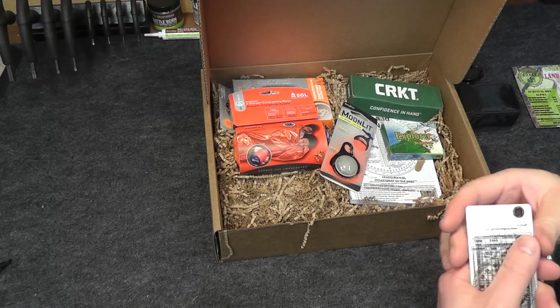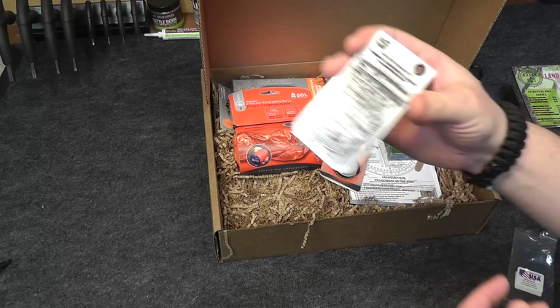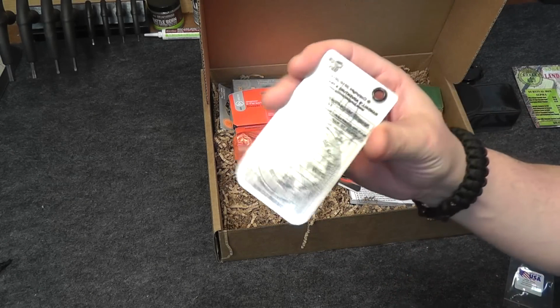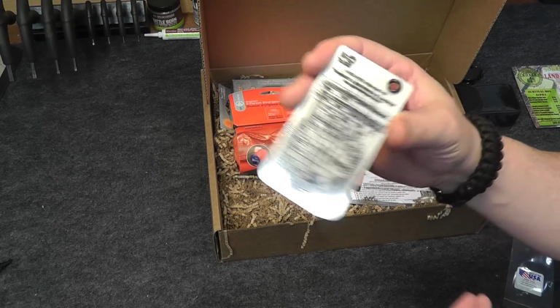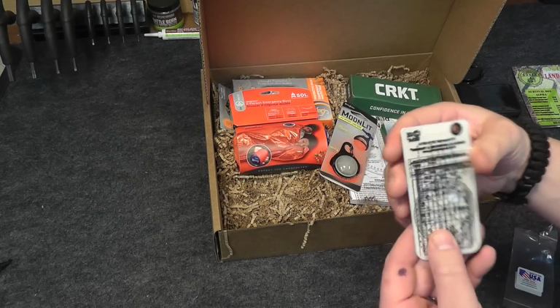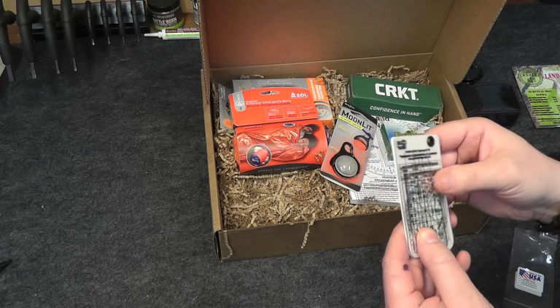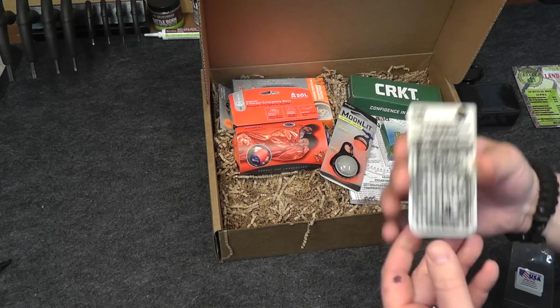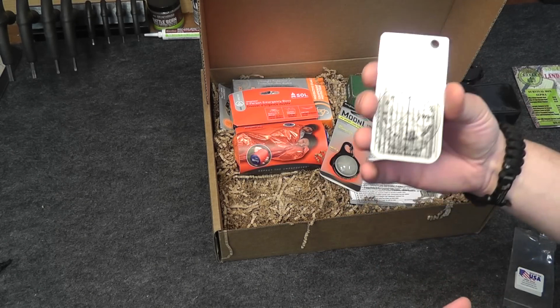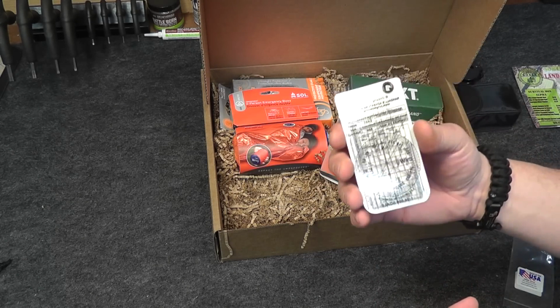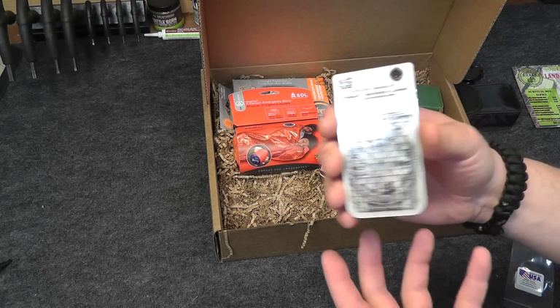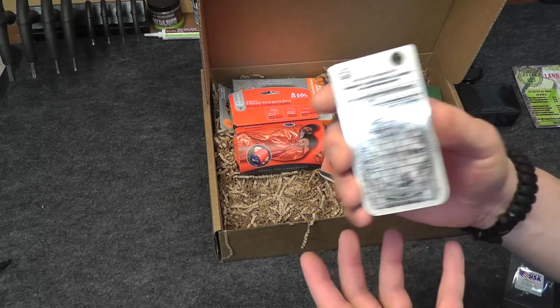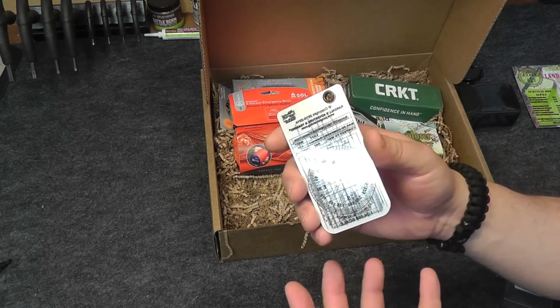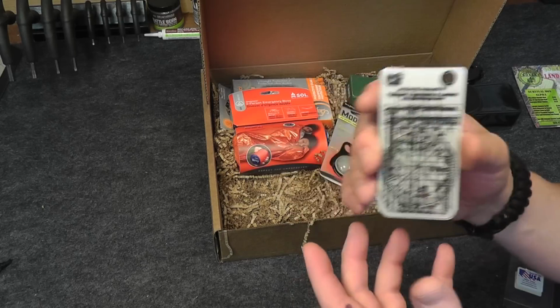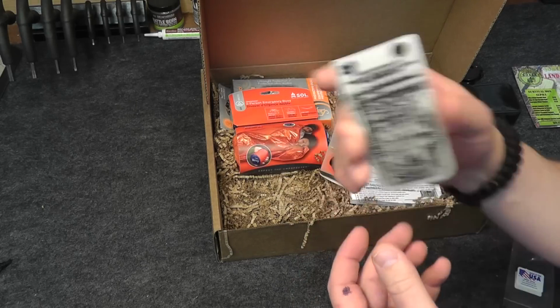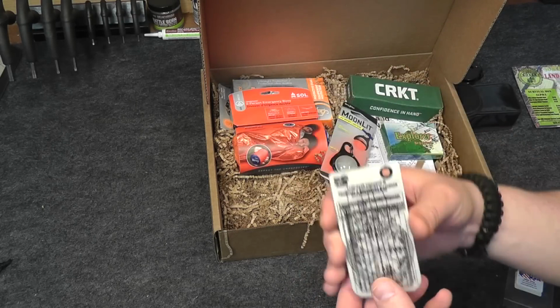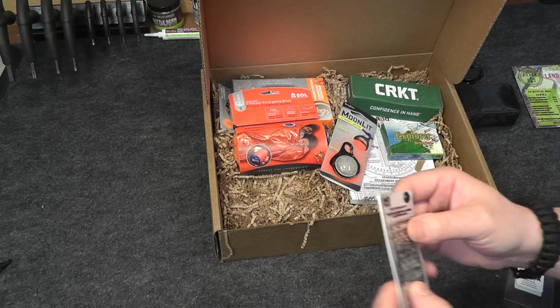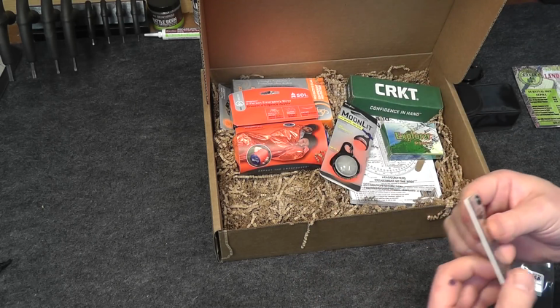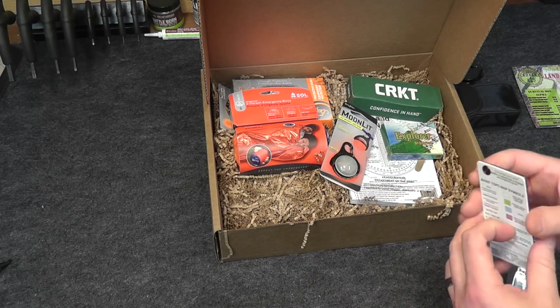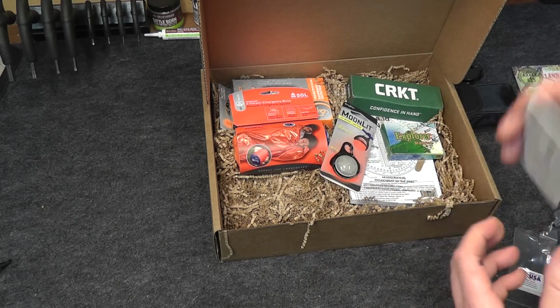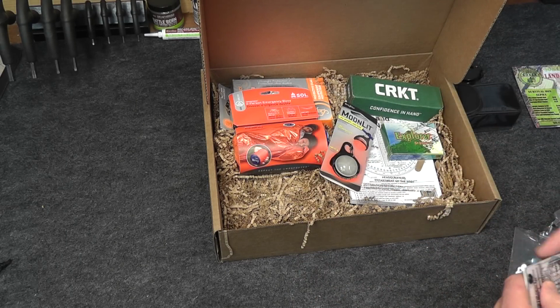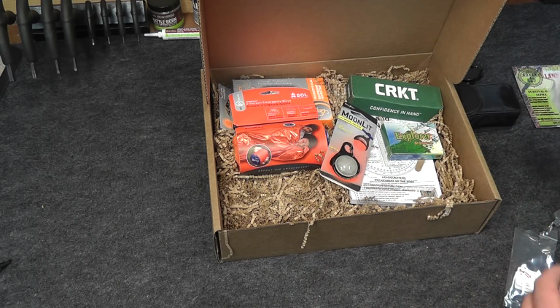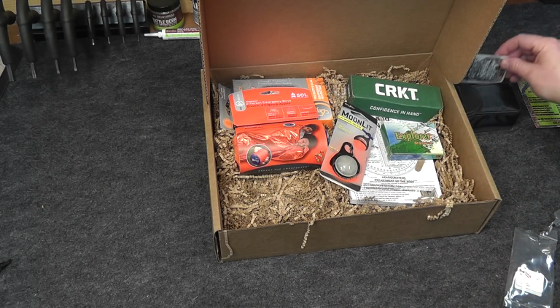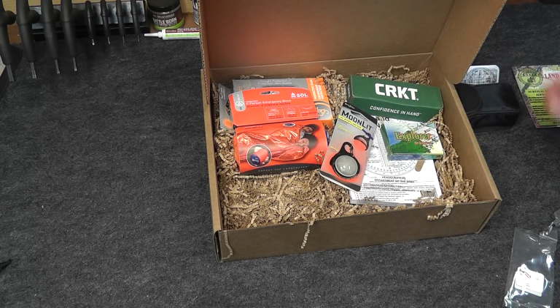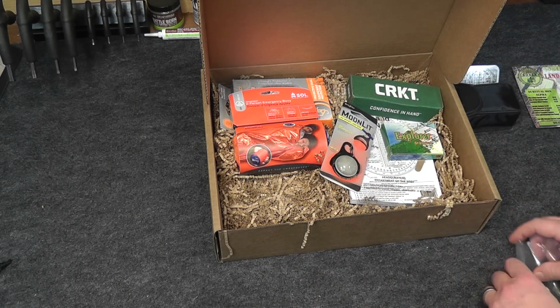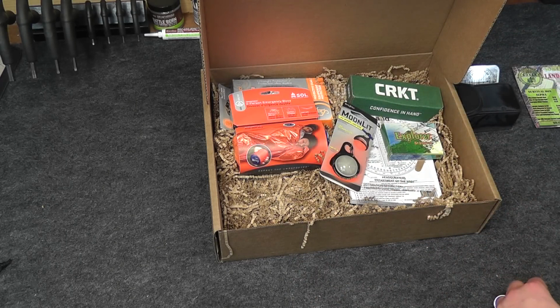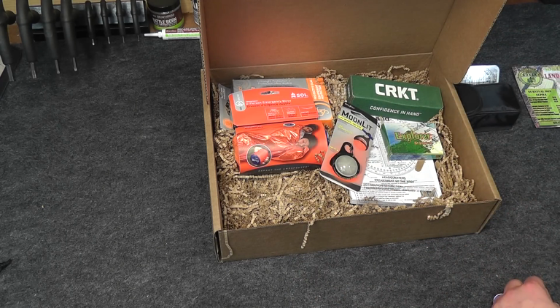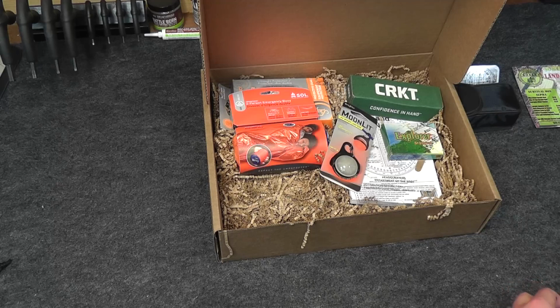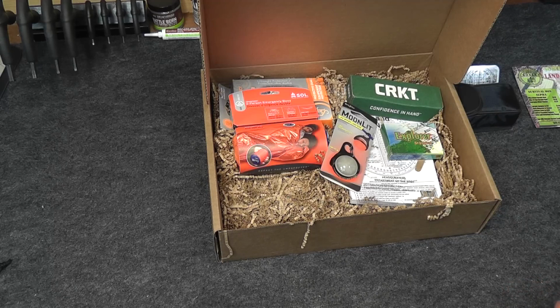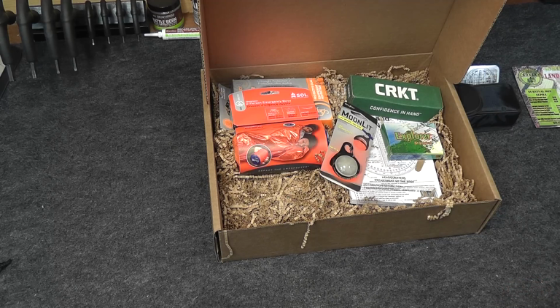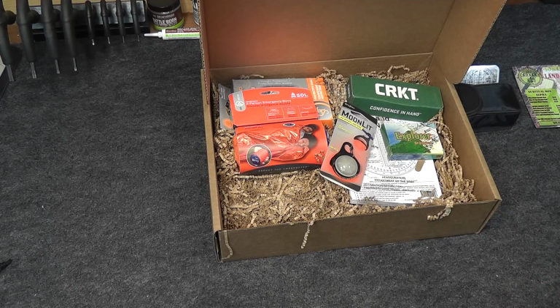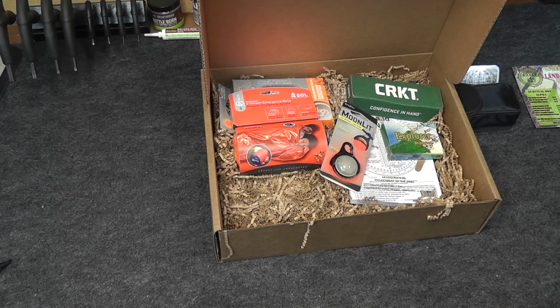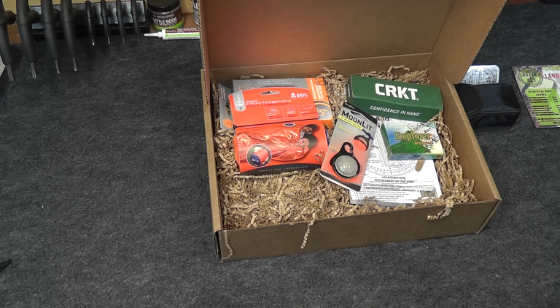These quick reference cards make that much easier to do on the fly. They fit very snugly — you can make a little land navigation kit in a small bag and stick these in there. That would definitely be cool. Price on that was $12.95.